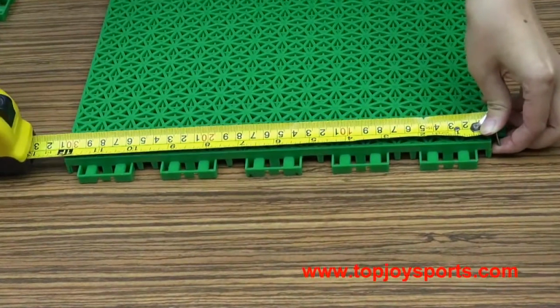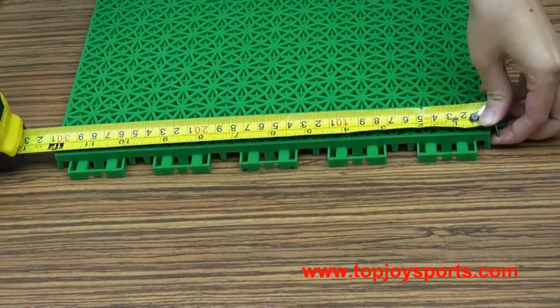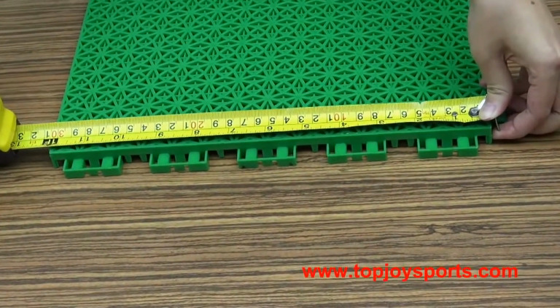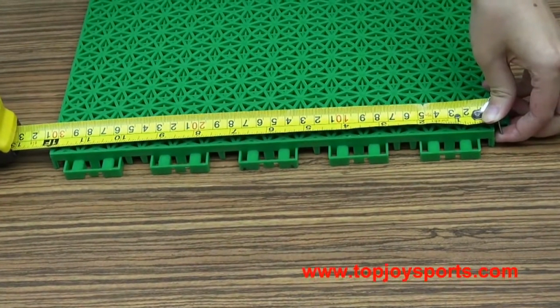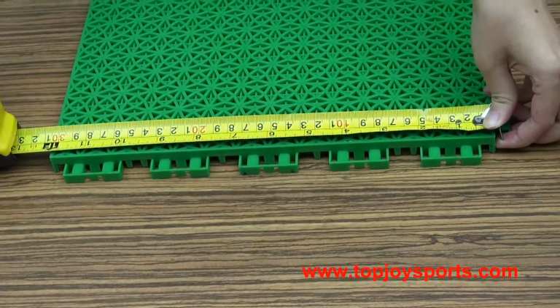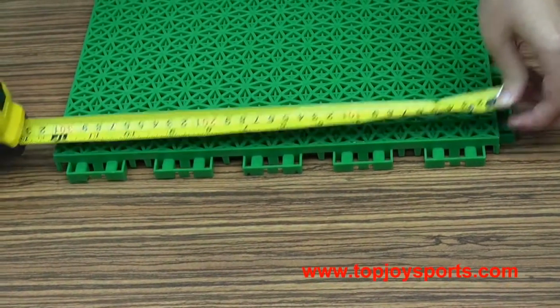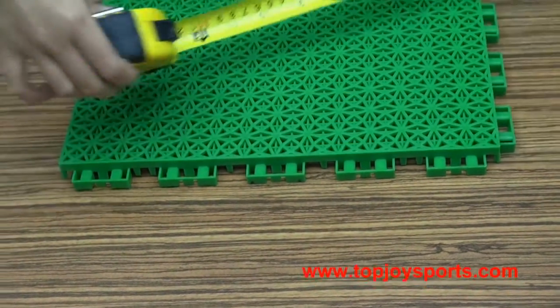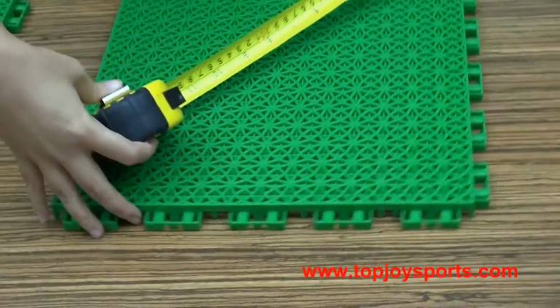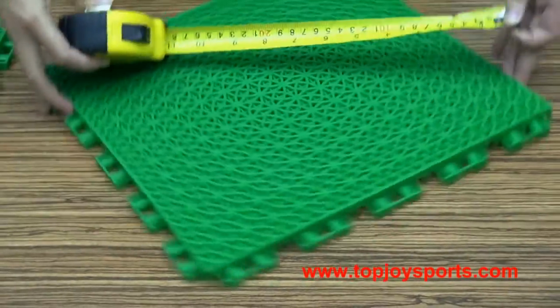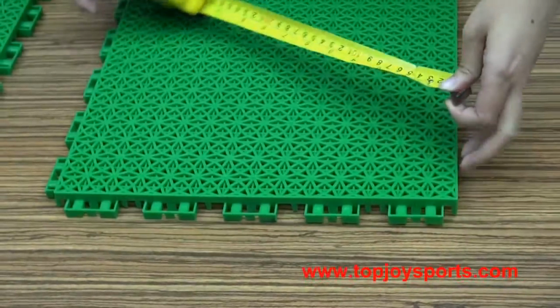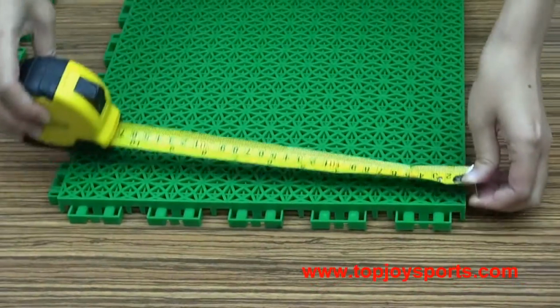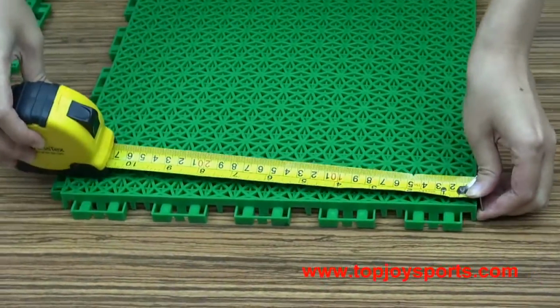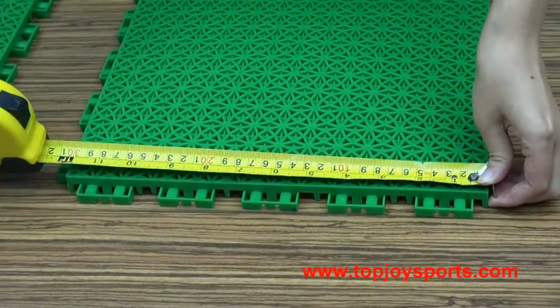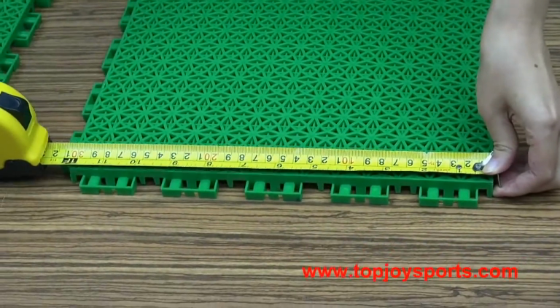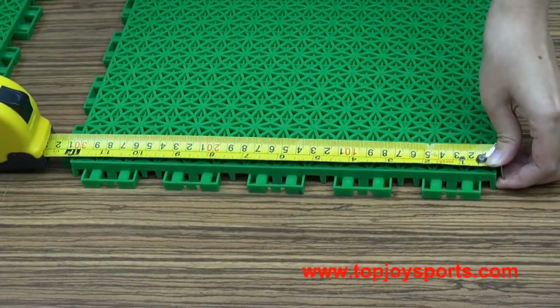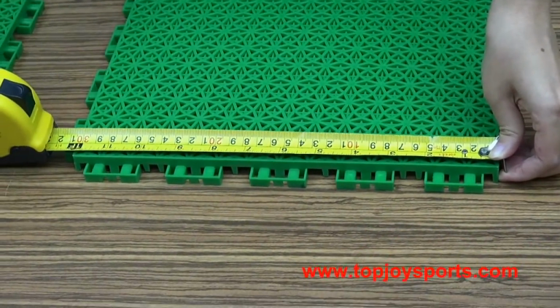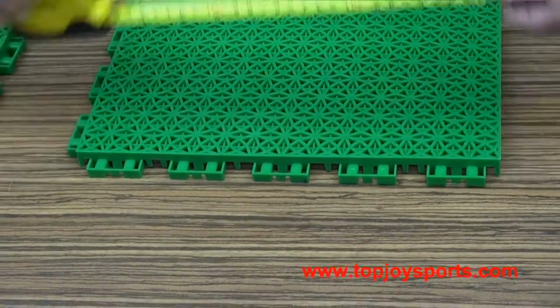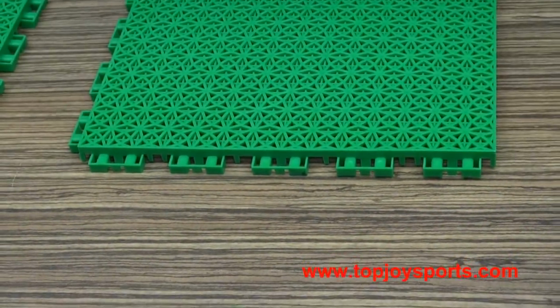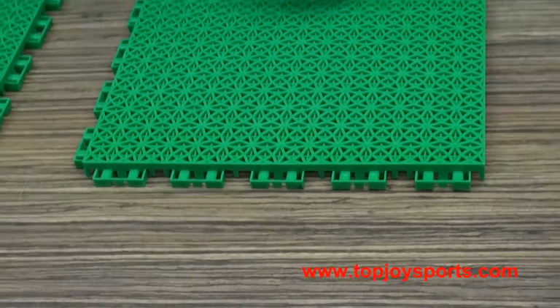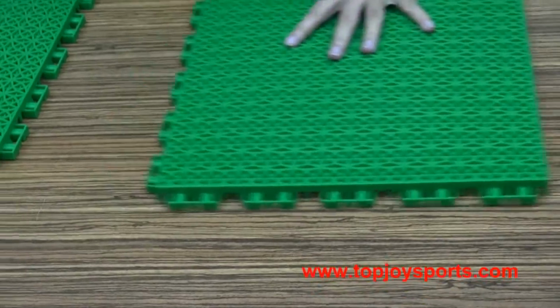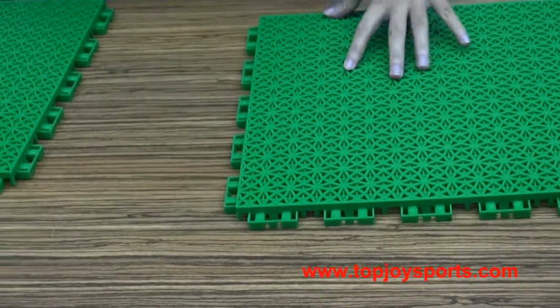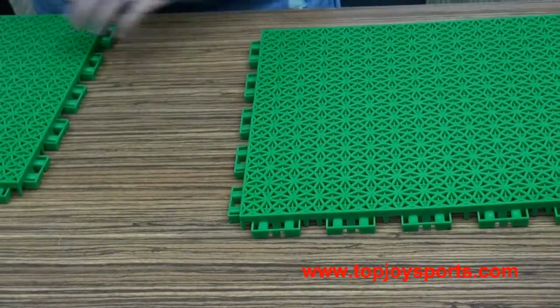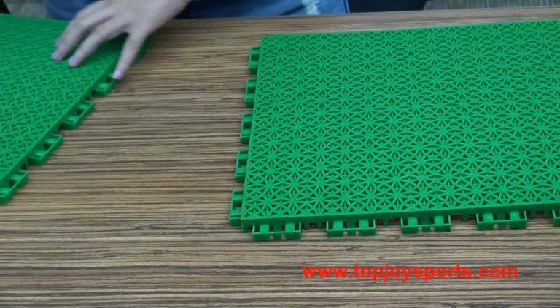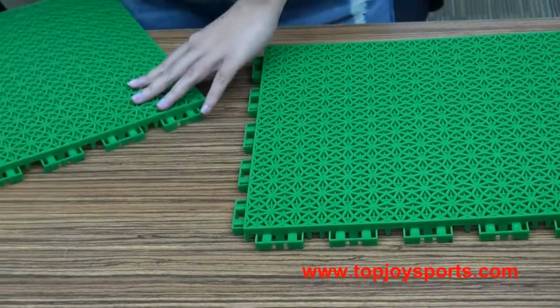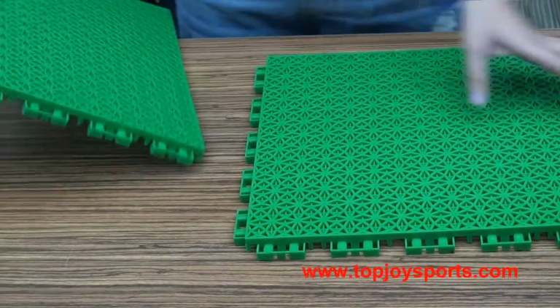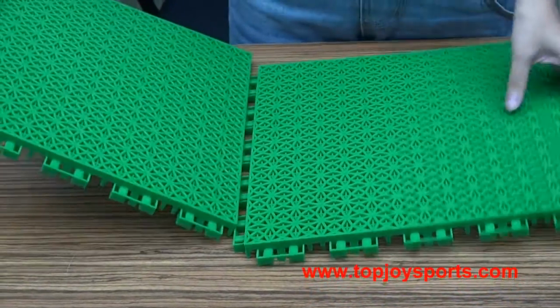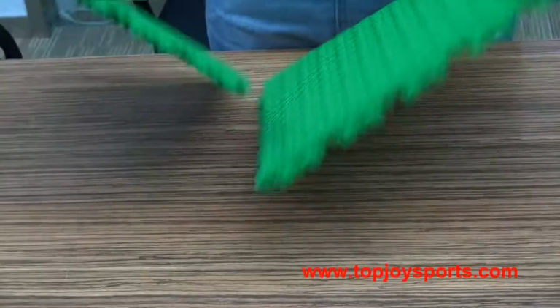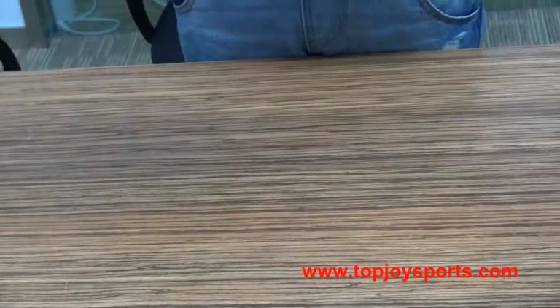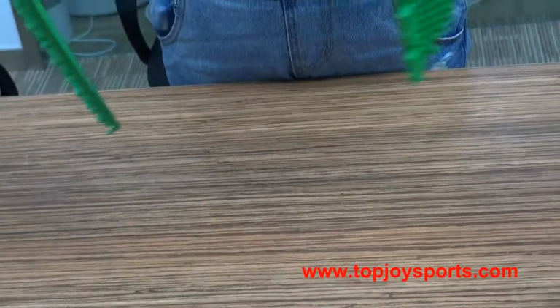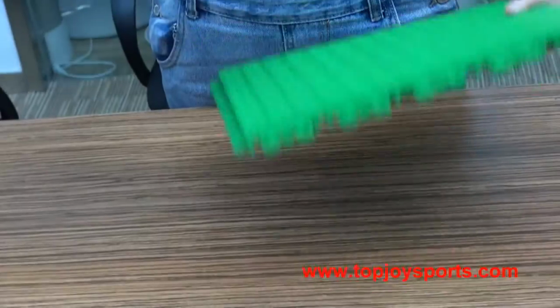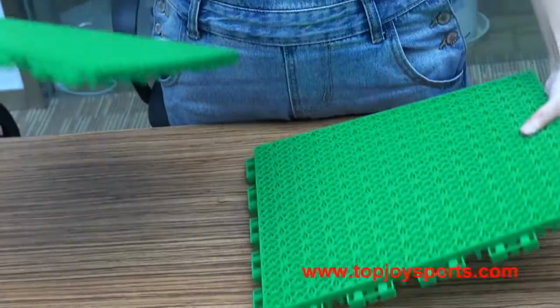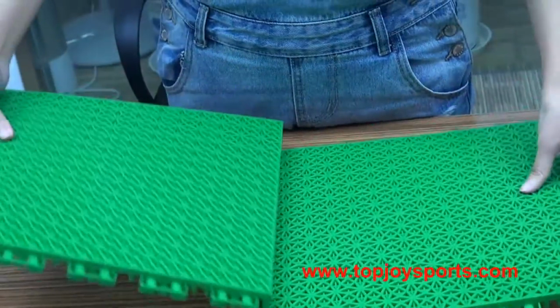The size is 300mm by 300mm. Let's see how to install the interlocking tiles — it's very easy and convenient.